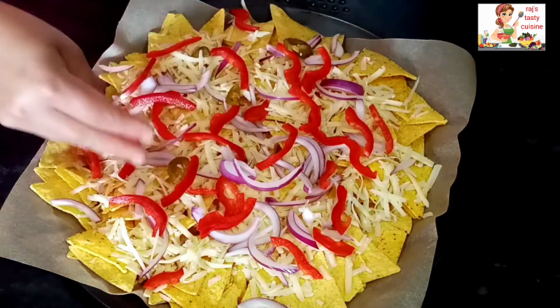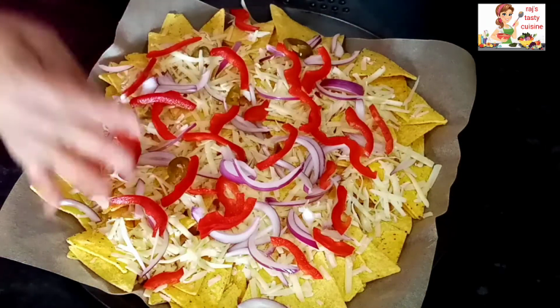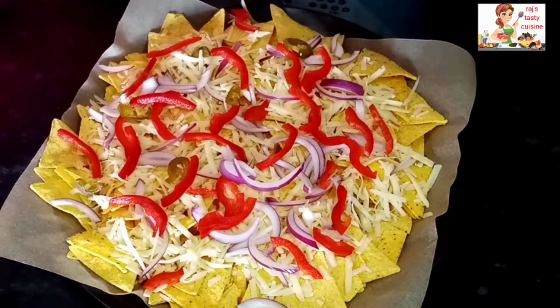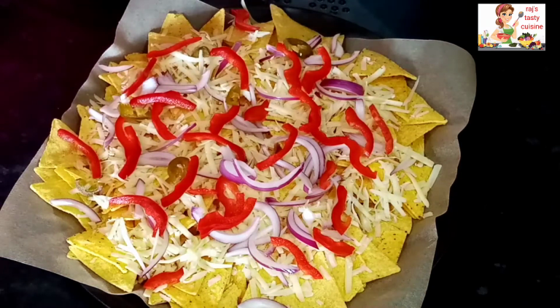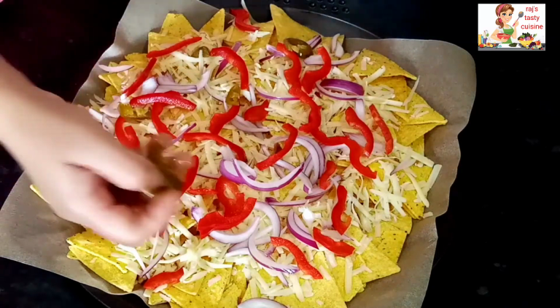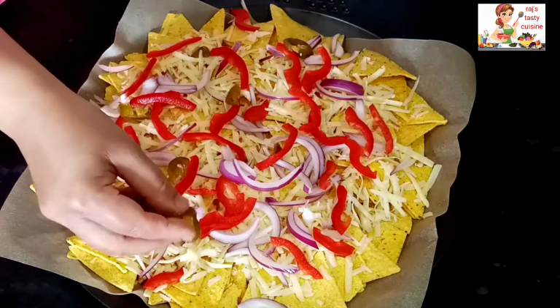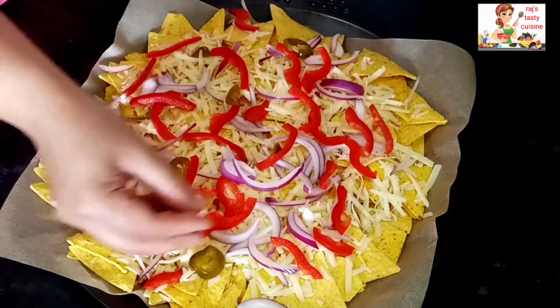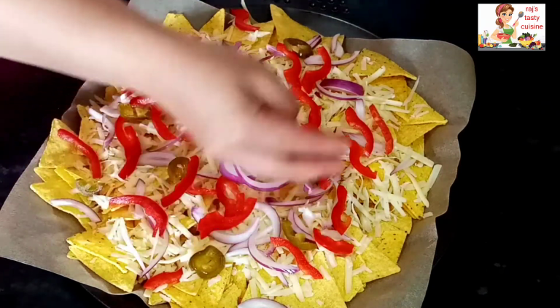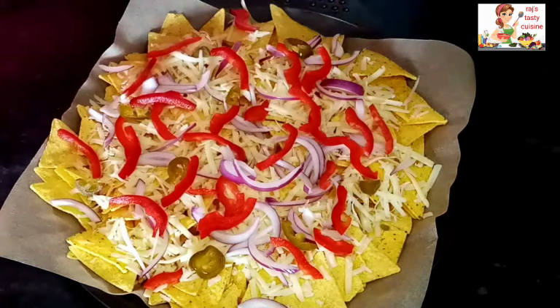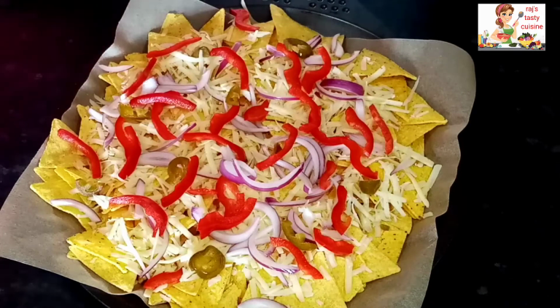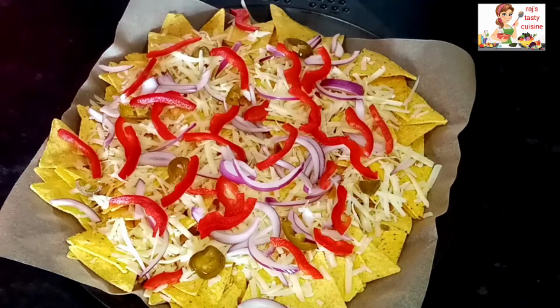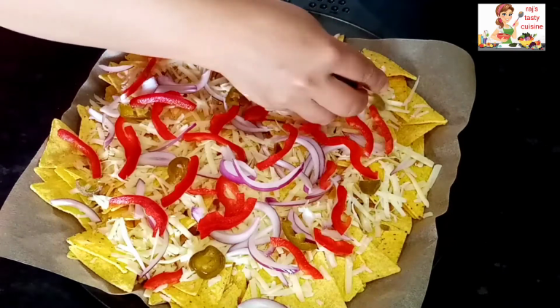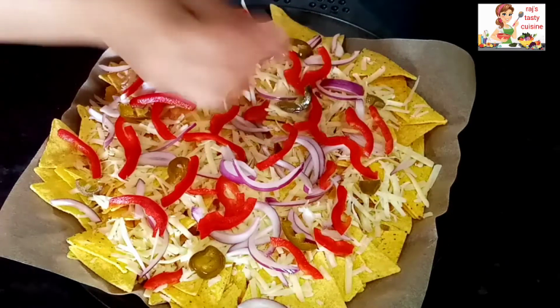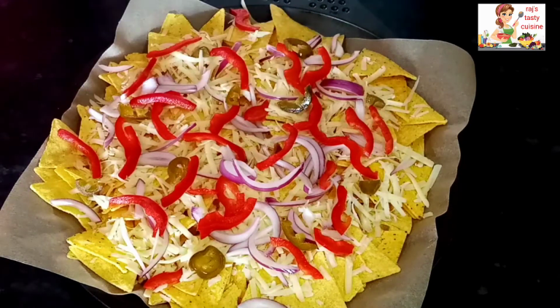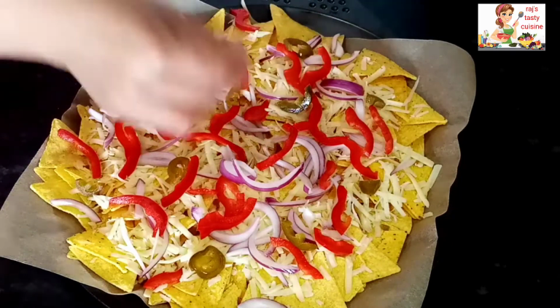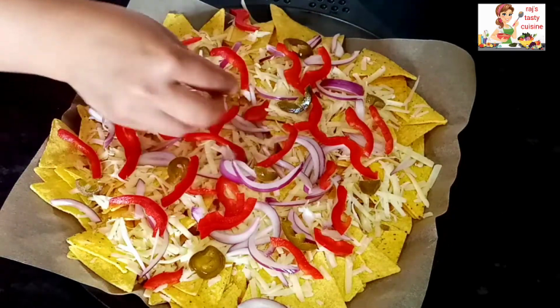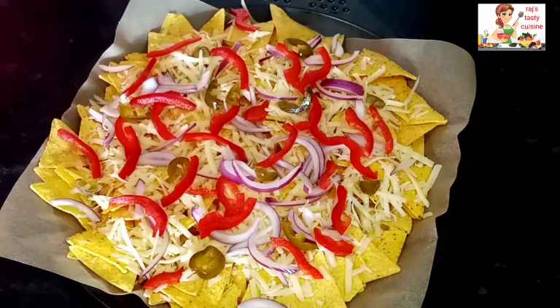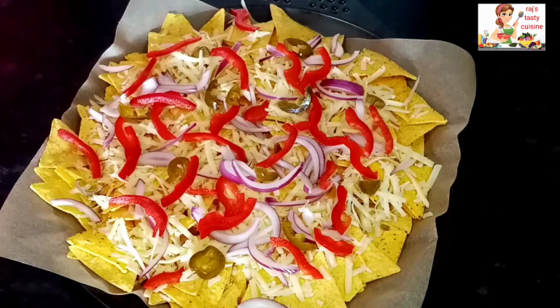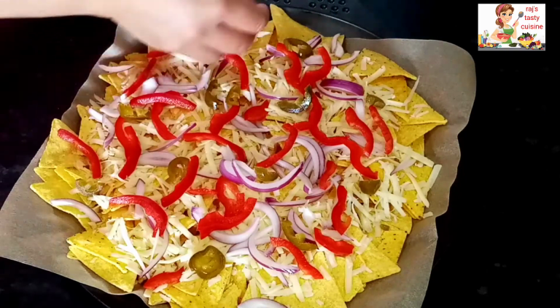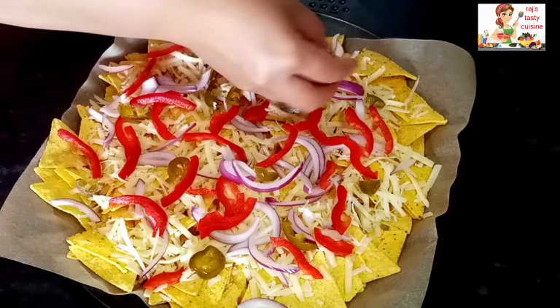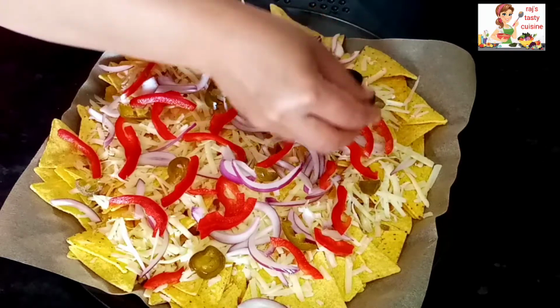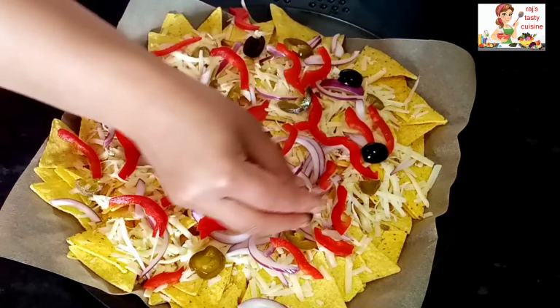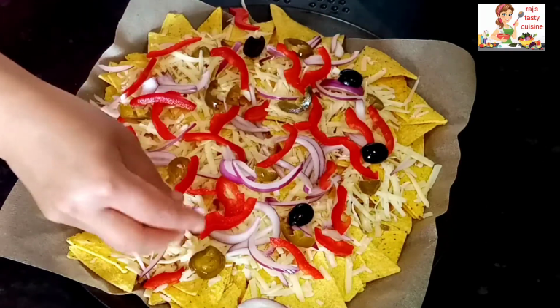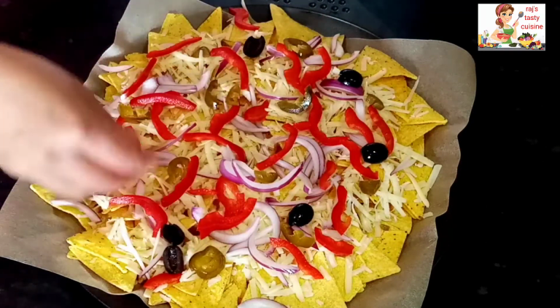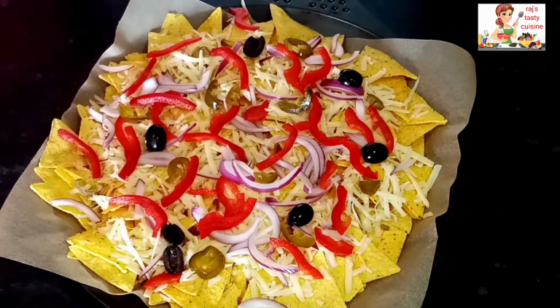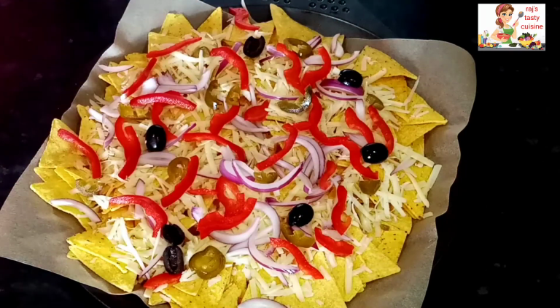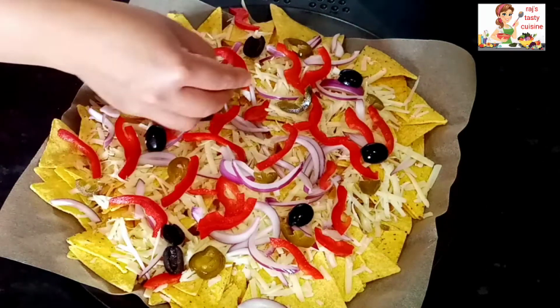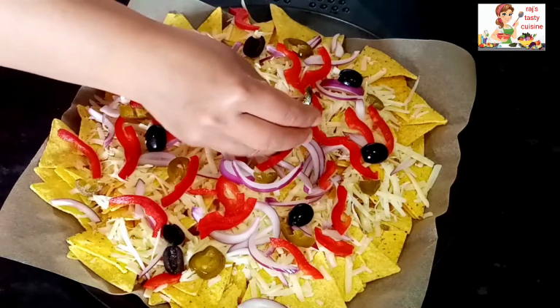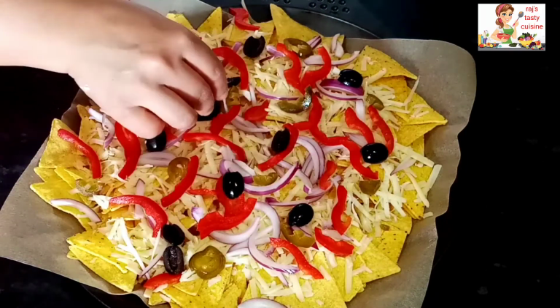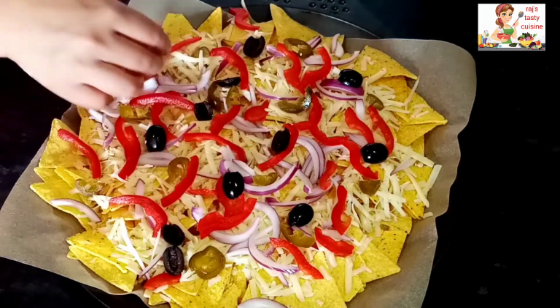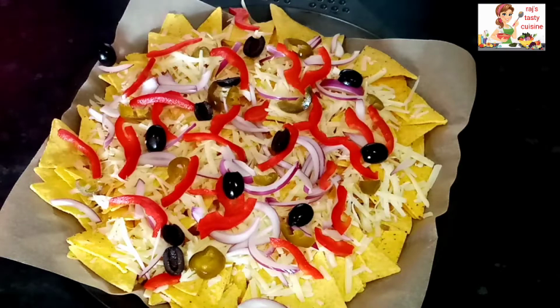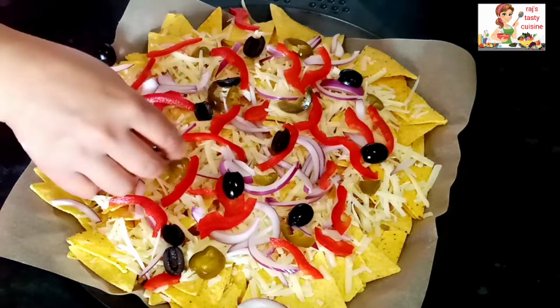Next we have to add jalapeños. If you haven't got those, you can add green chilies instead. Next we have to add olives — add black olive slices.